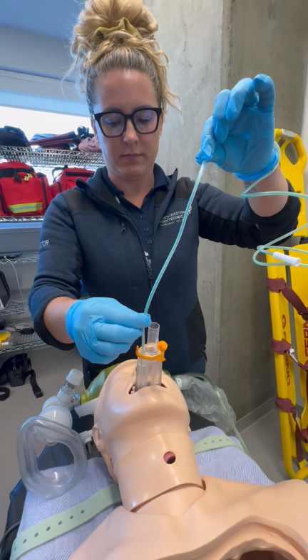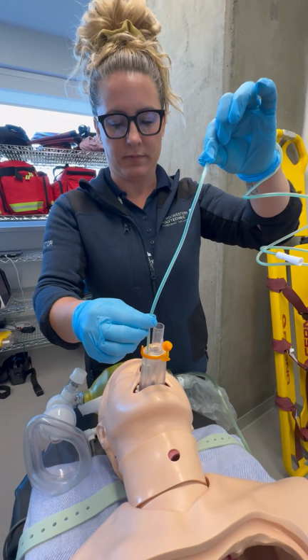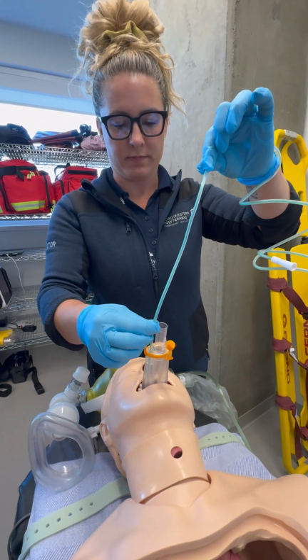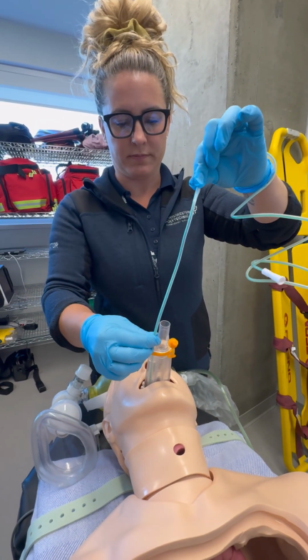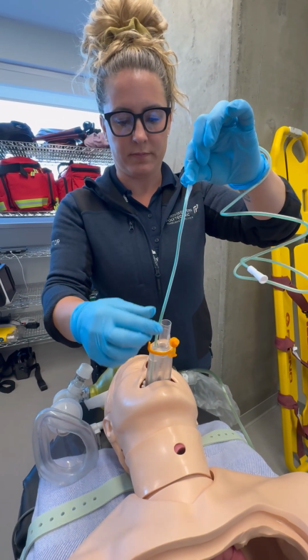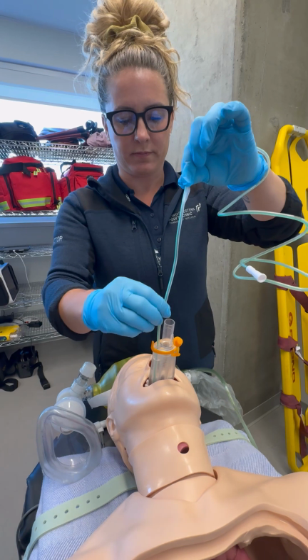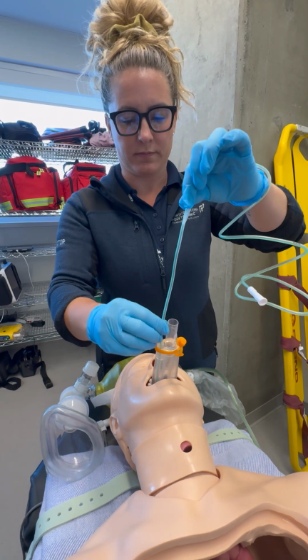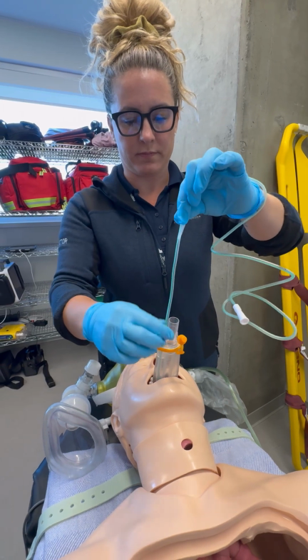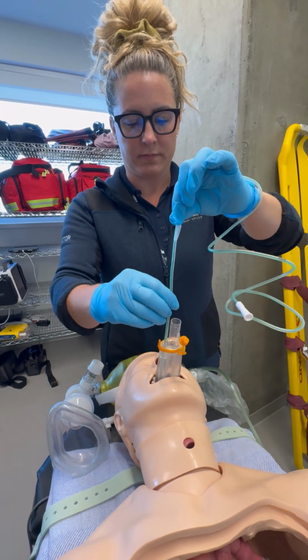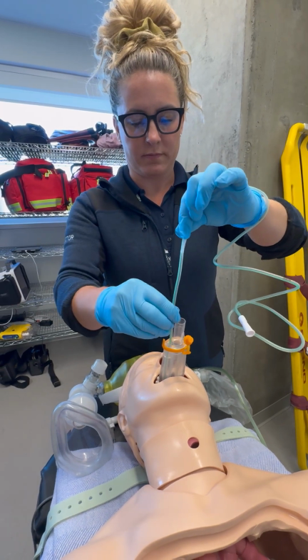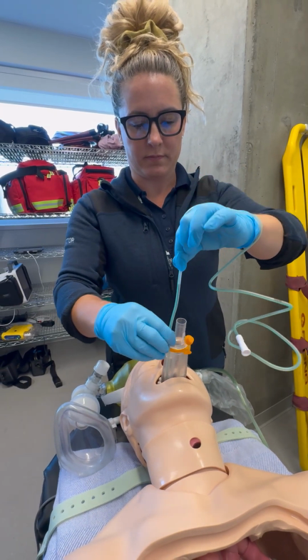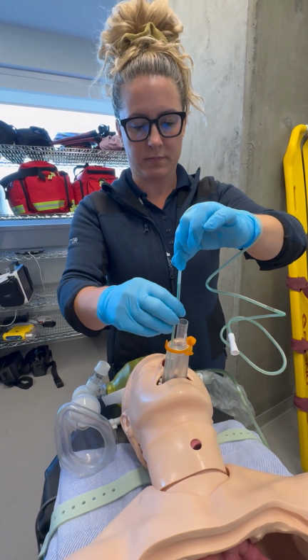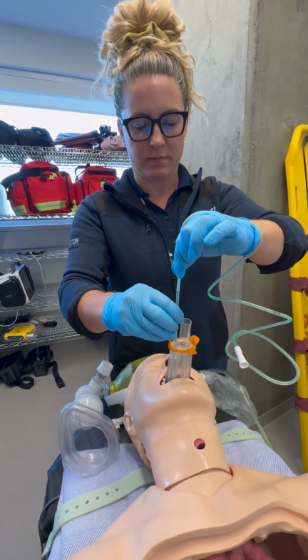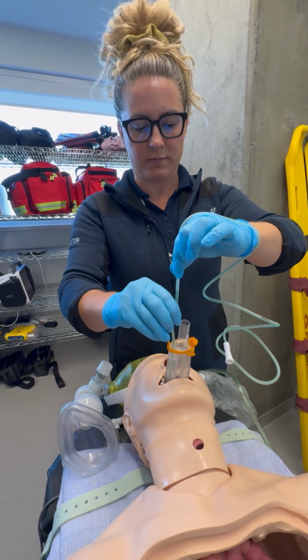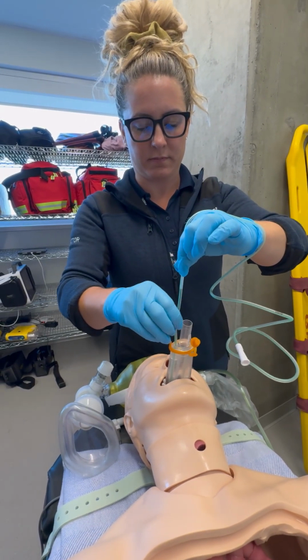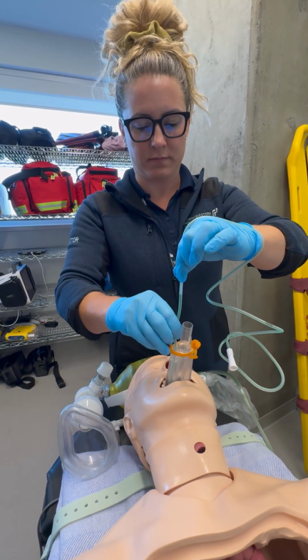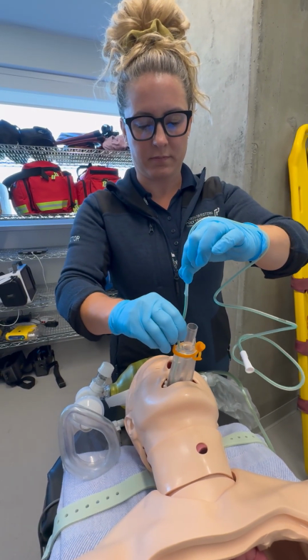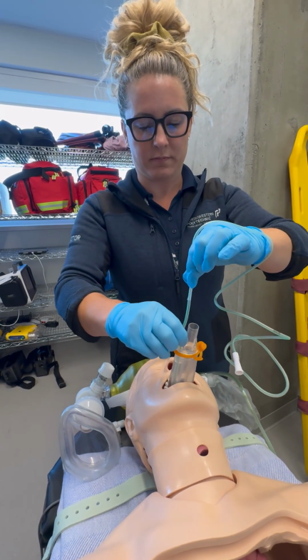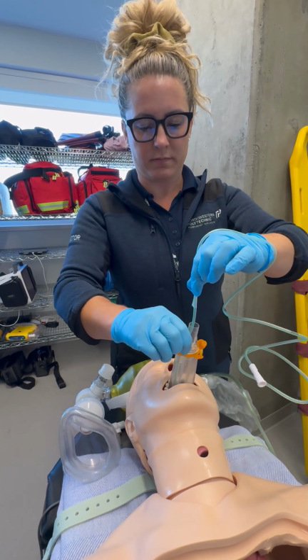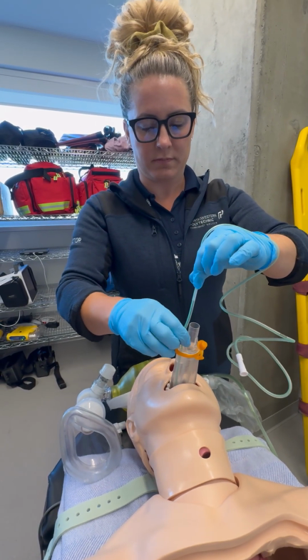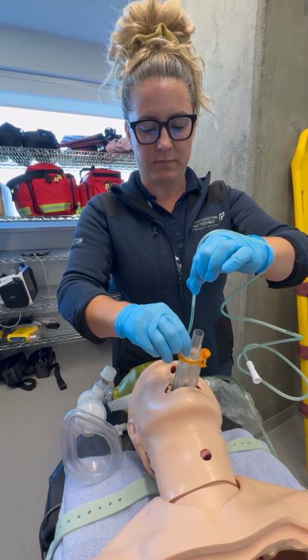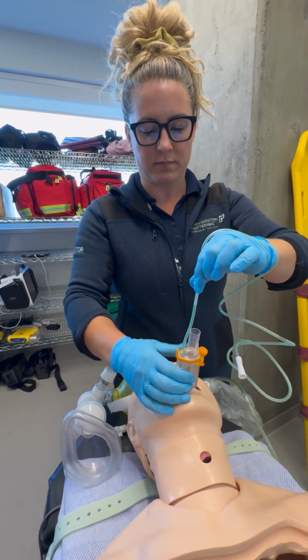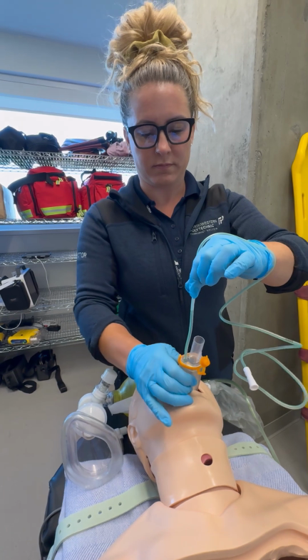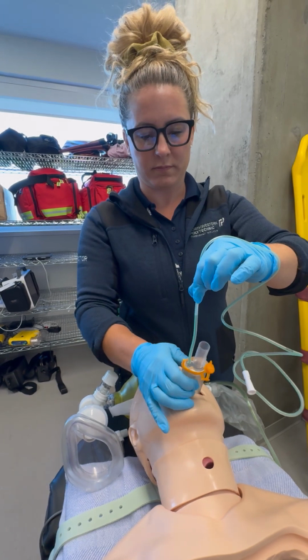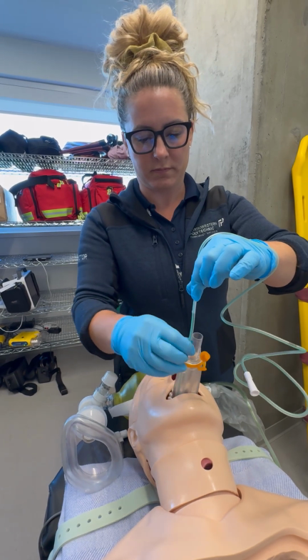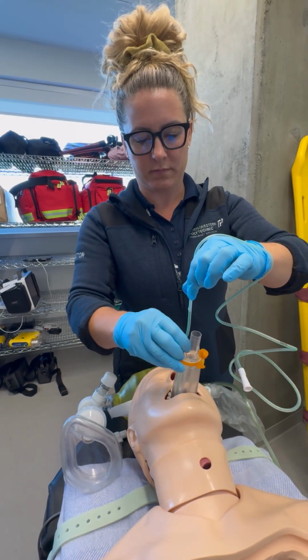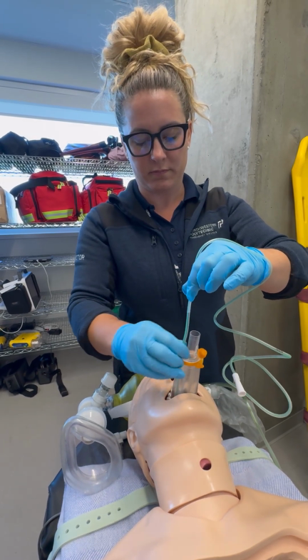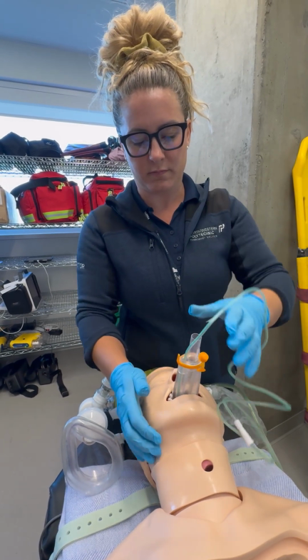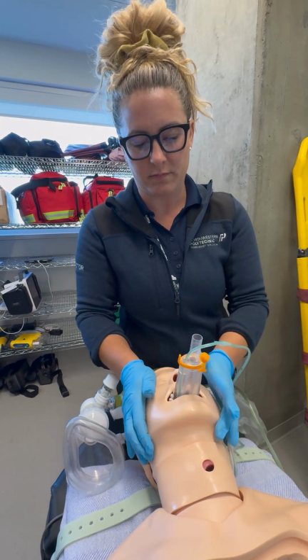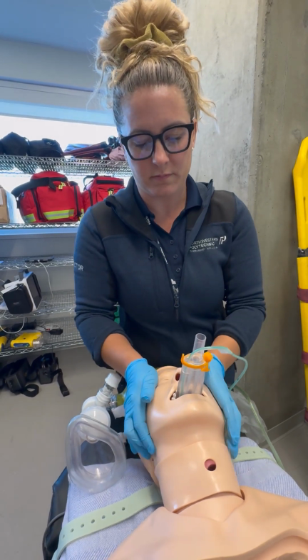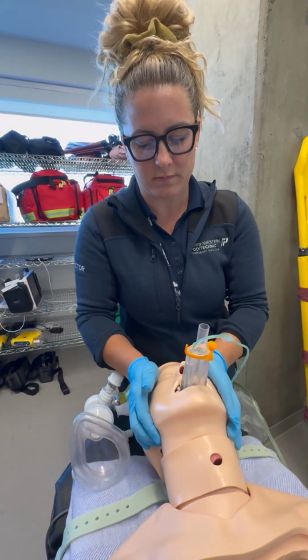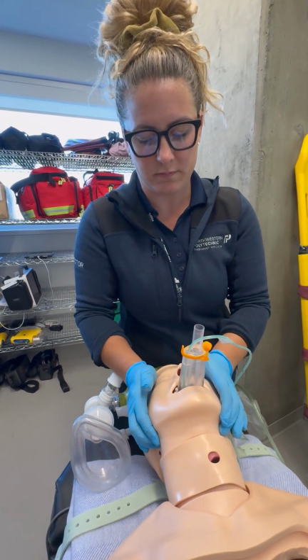Insert the suction catheter through the lubricant and into the gastric channel of the i-gel until the taped depth indicator reaches the outer edge of the channel.